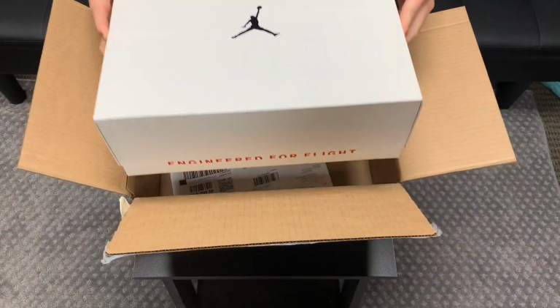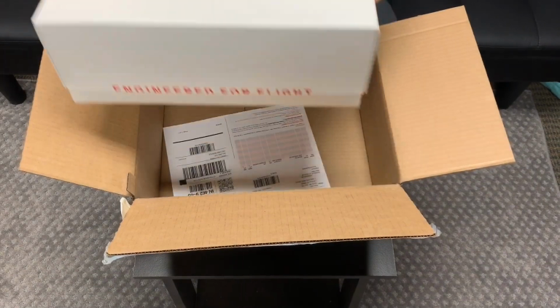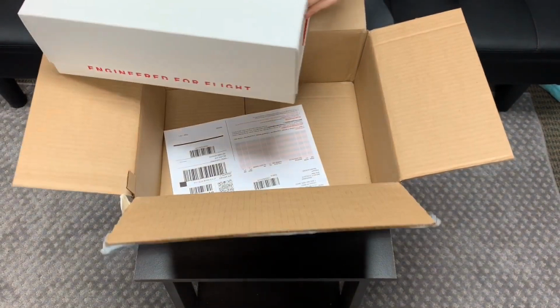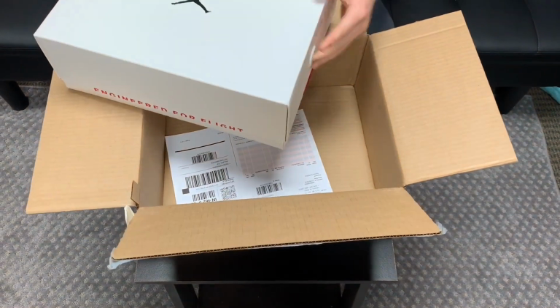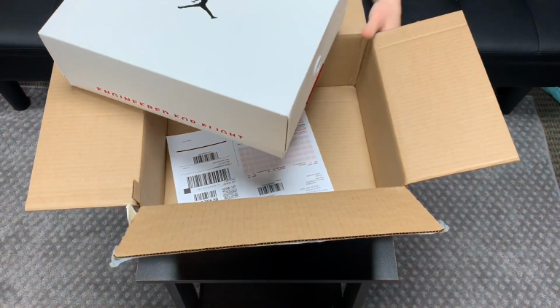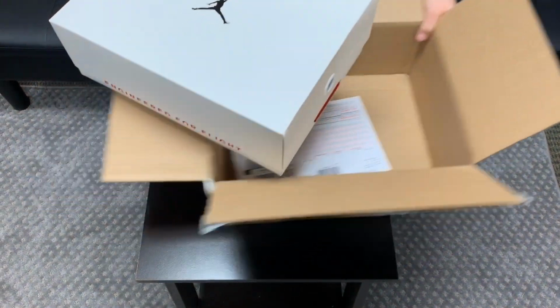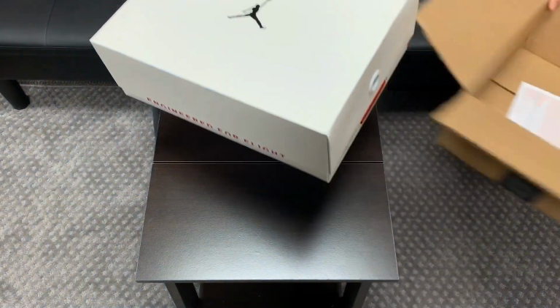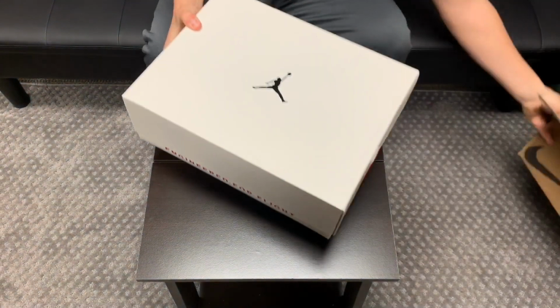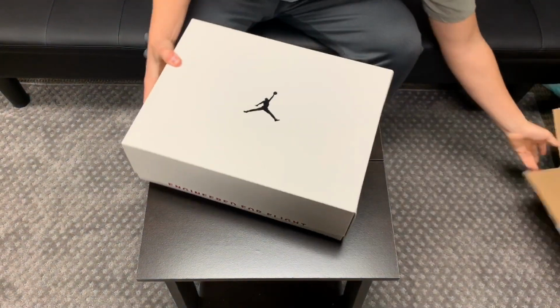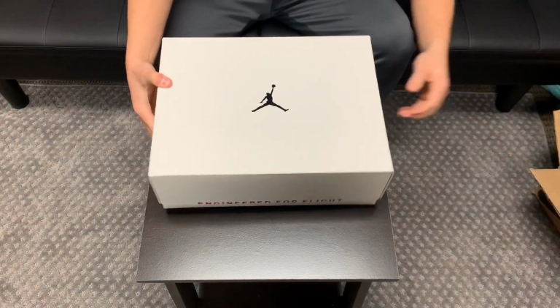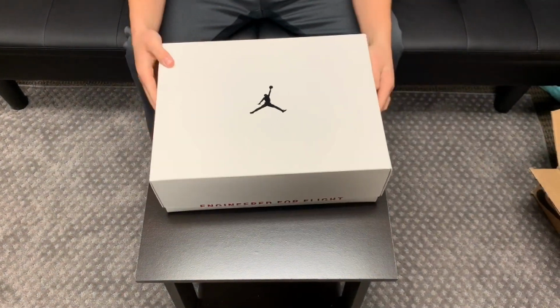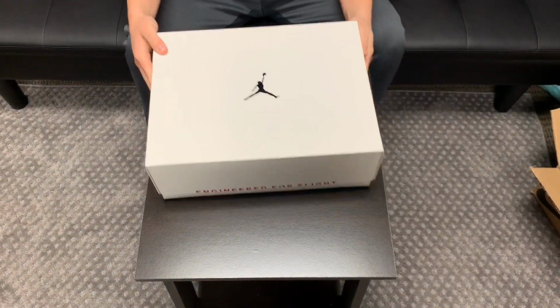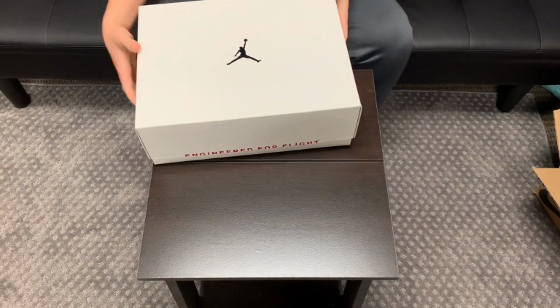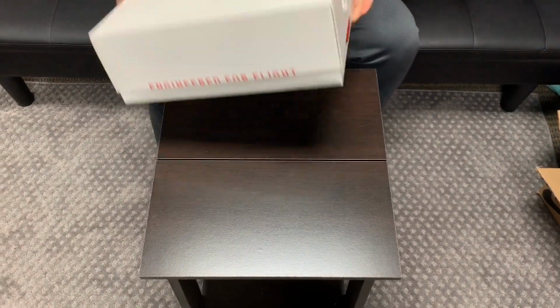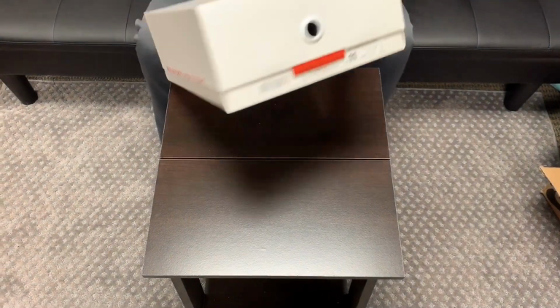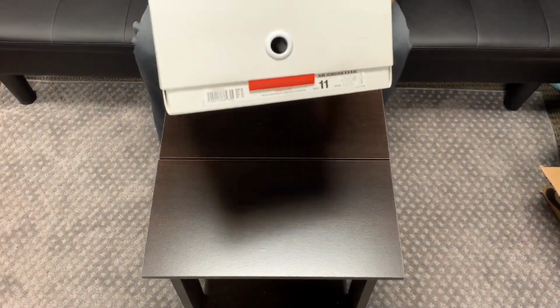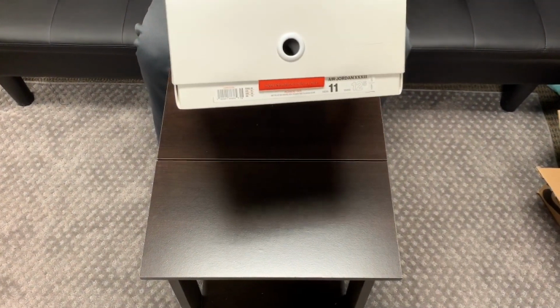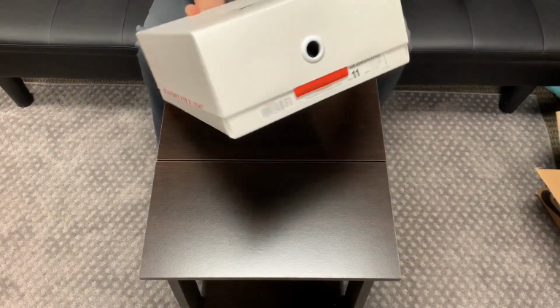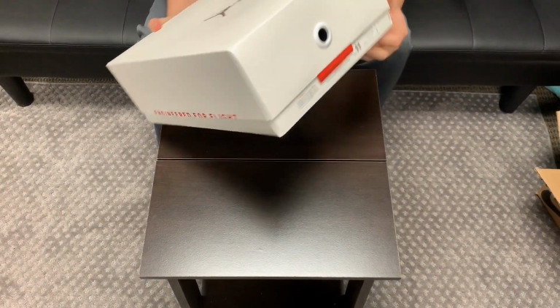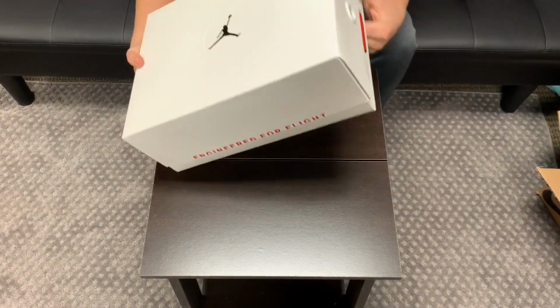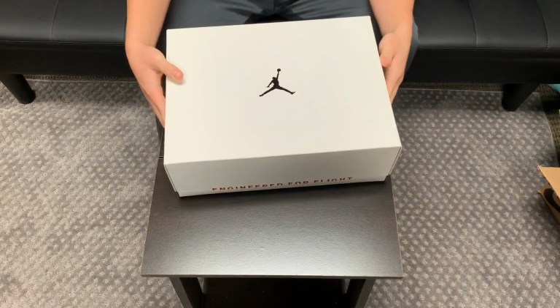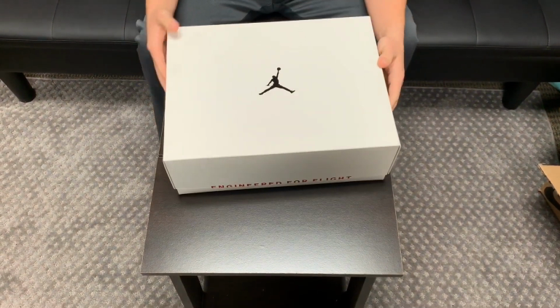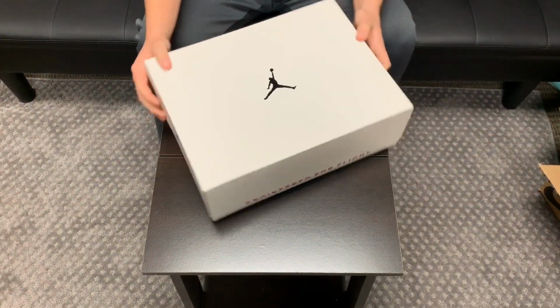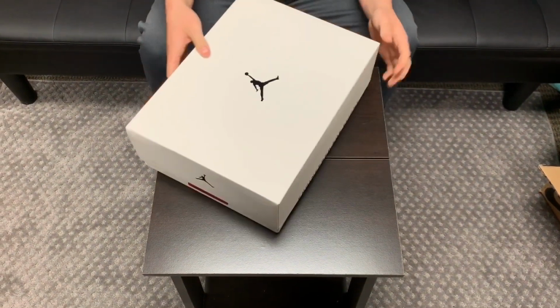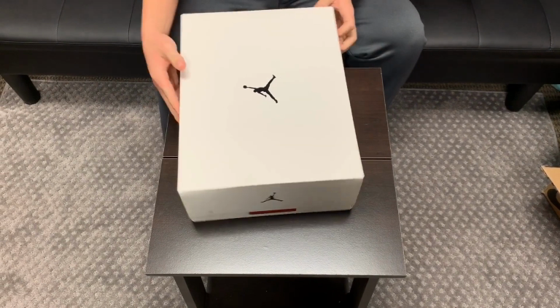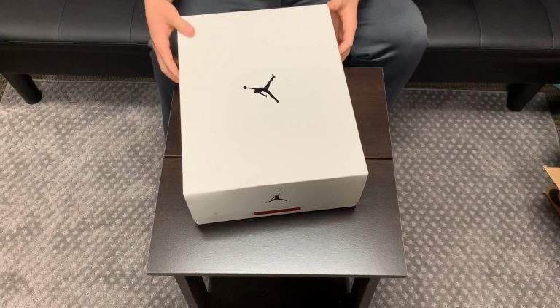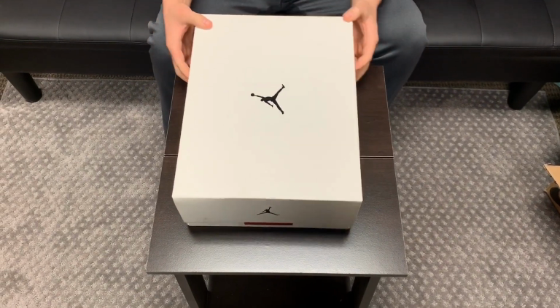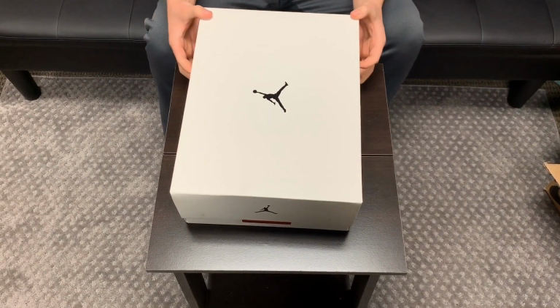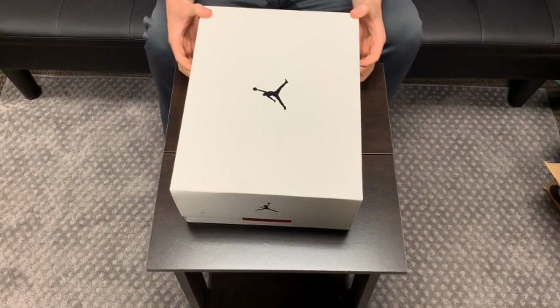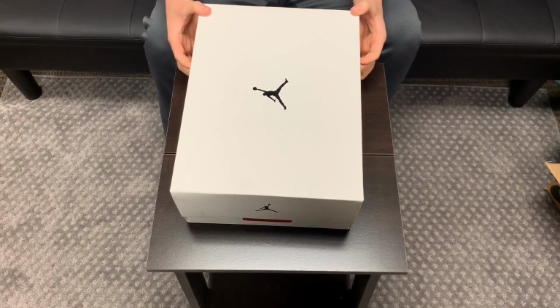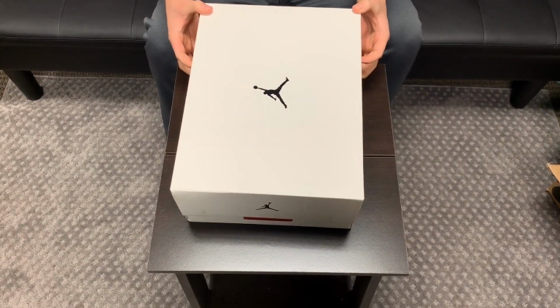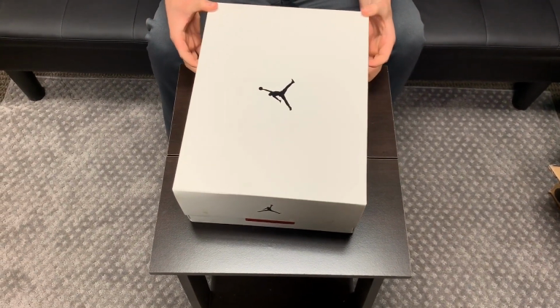The box looks the same as the other Jordans that we've seen in the 33 line. I got a size 11, so that's my shoe size. Pretty standard box — you're not getting anything special if you're getting the new edition.